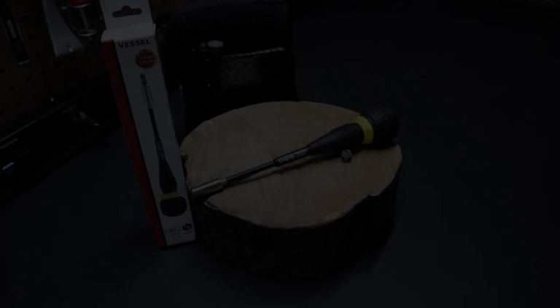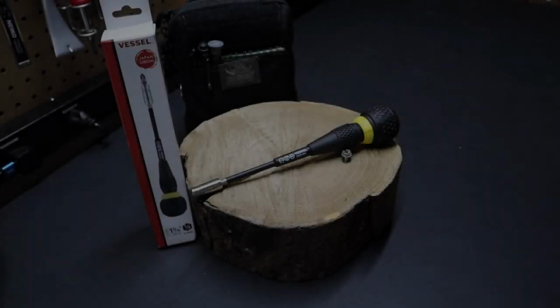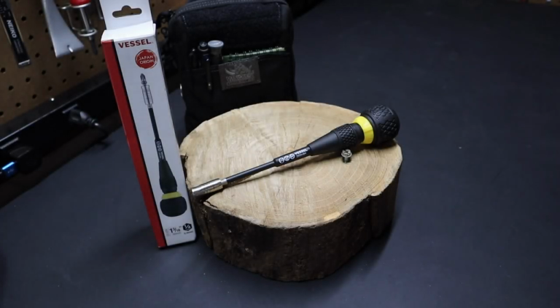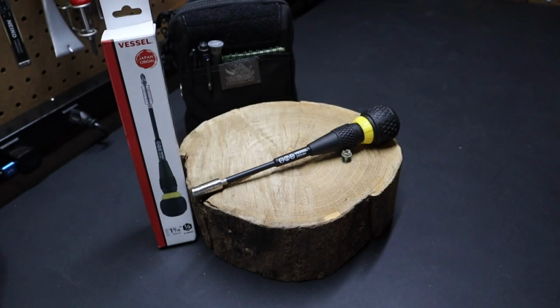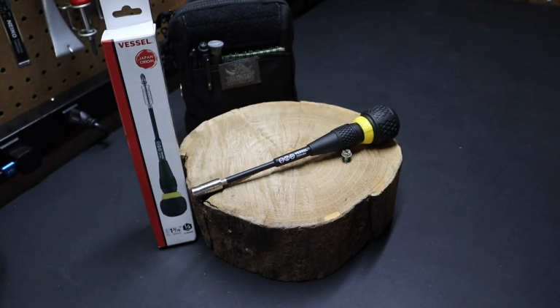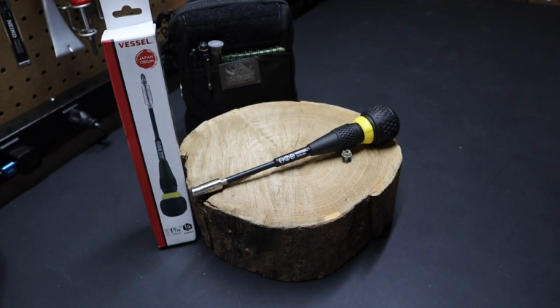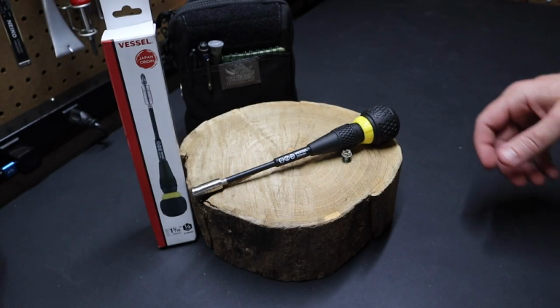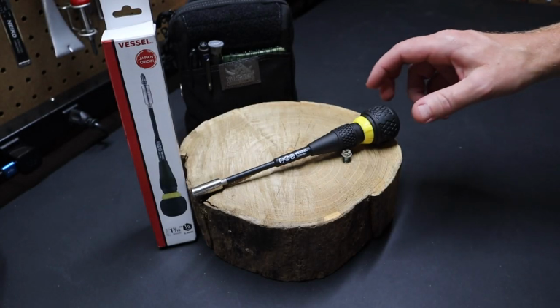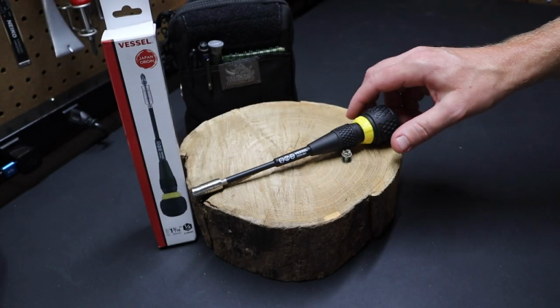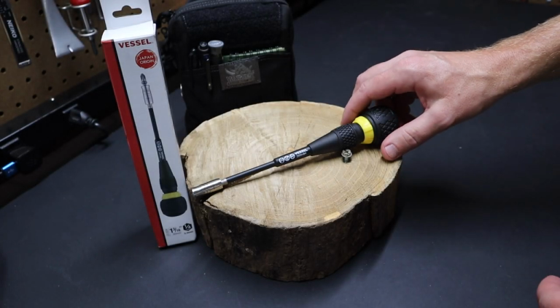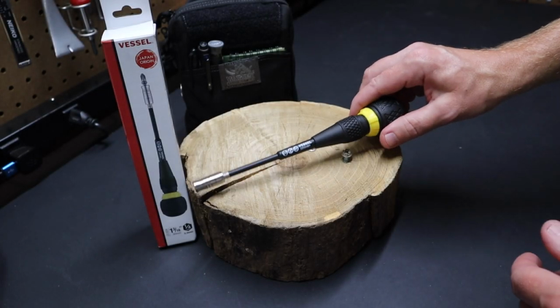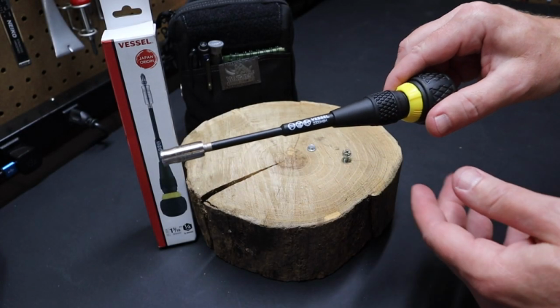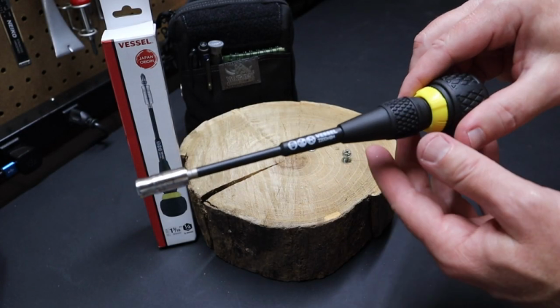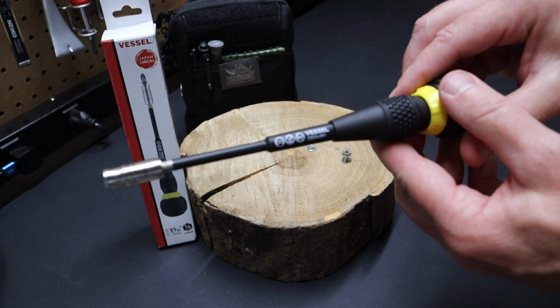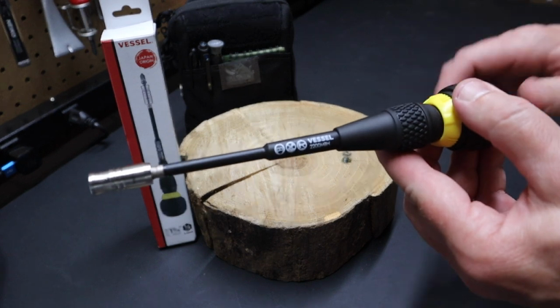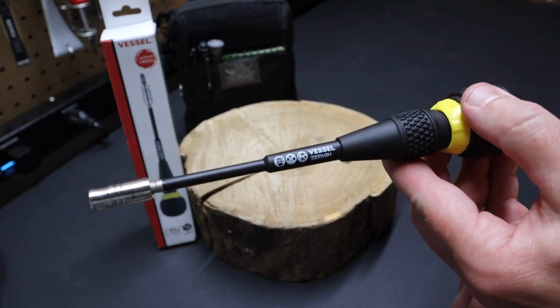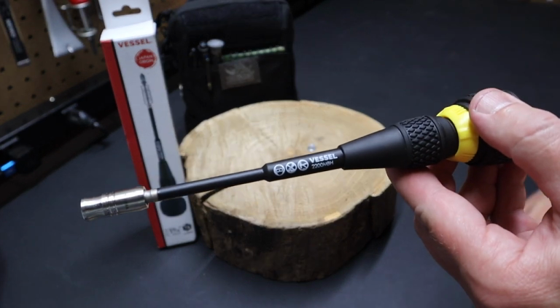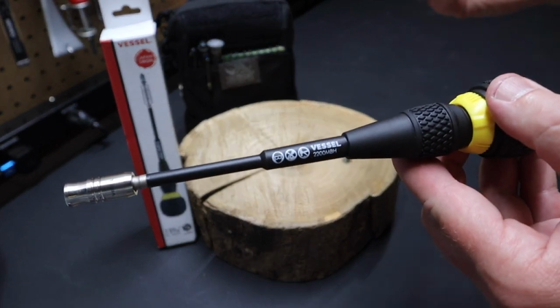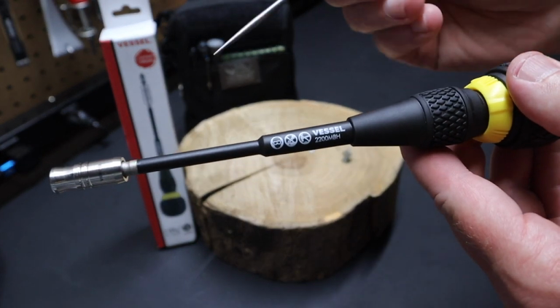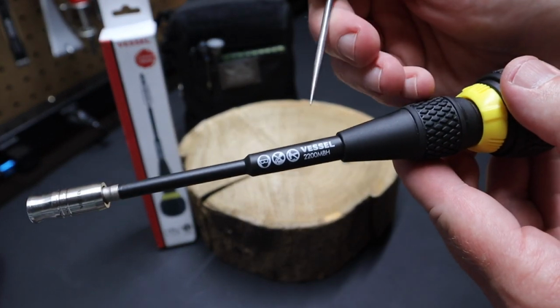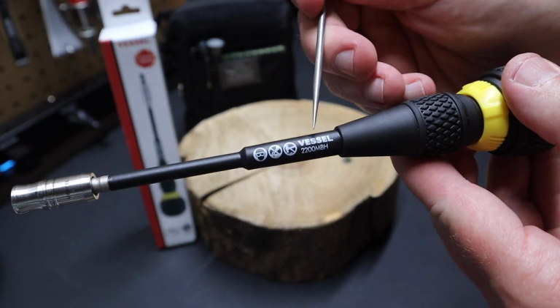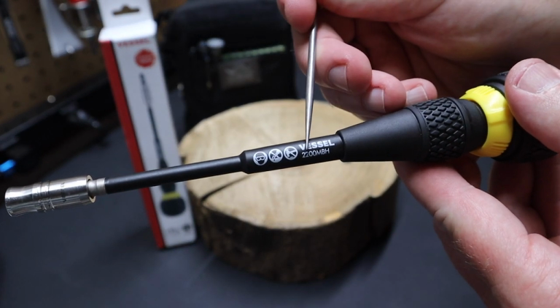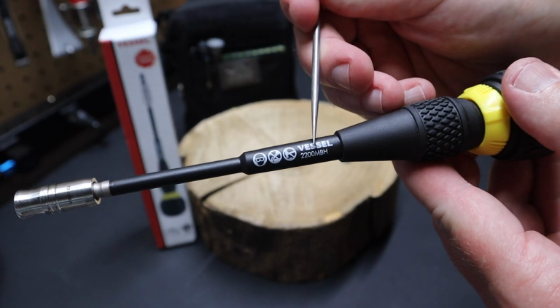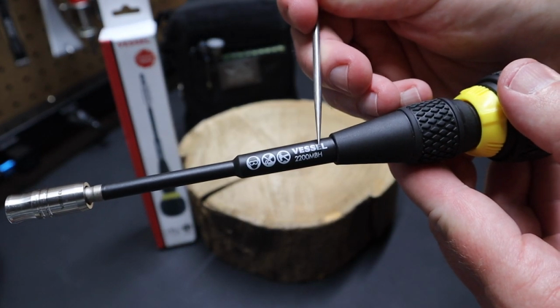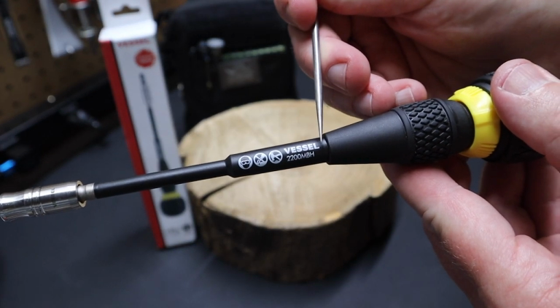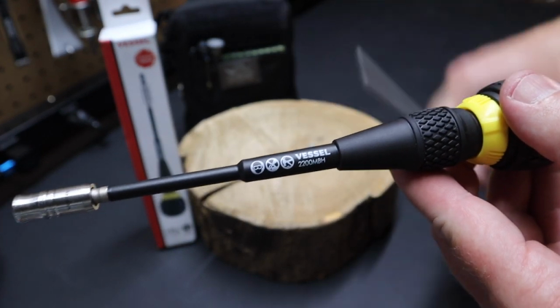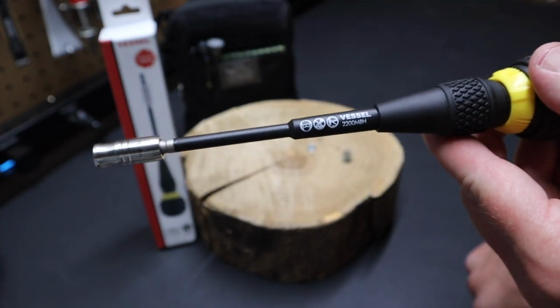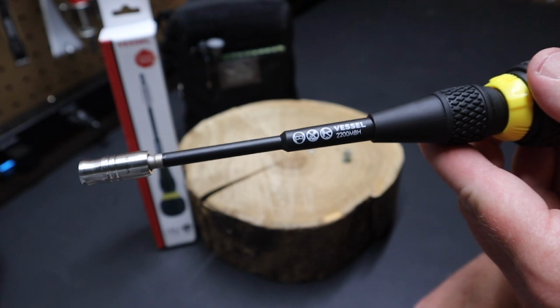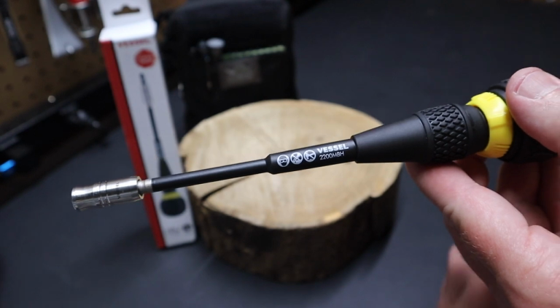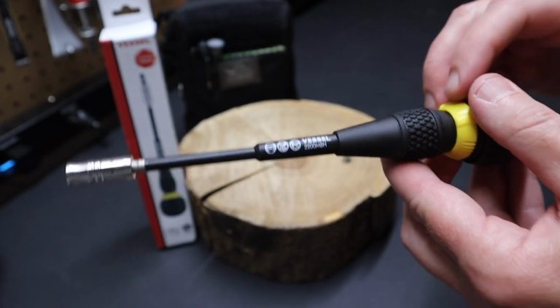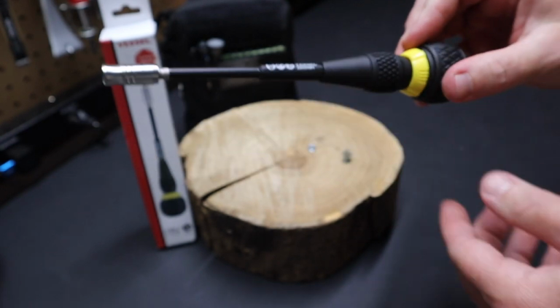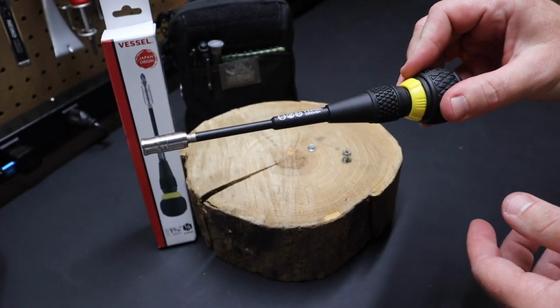Hi folks, welcome back to the shop. Today I want to talk about this Vessel ball grip screwdriver. You can see here it's the model number 2200 MBH. This is a multi-bit screwdriver.